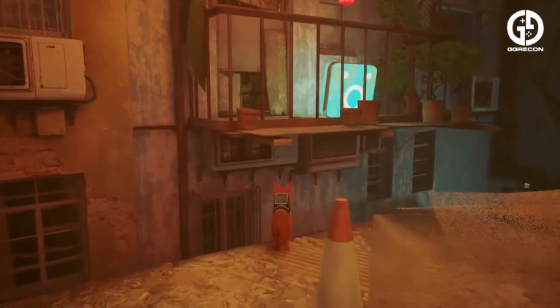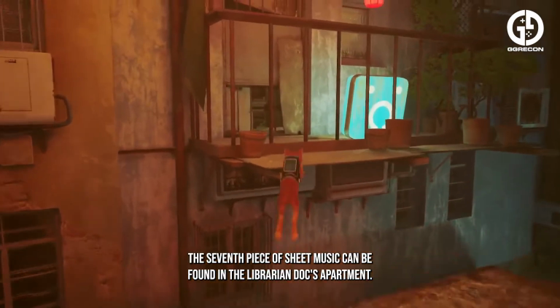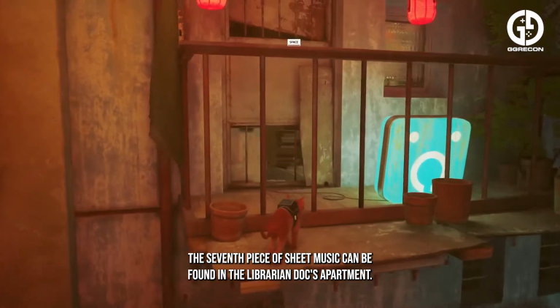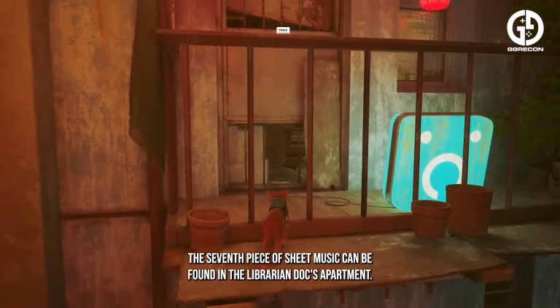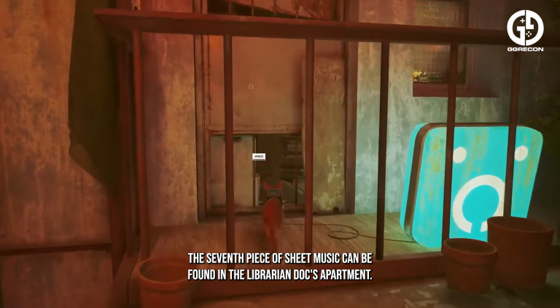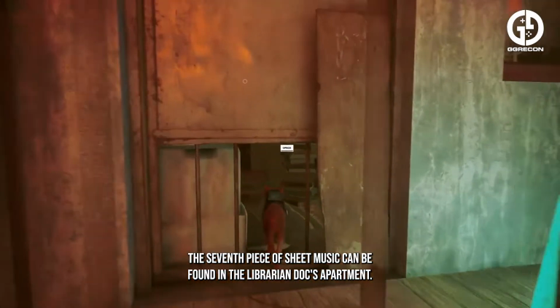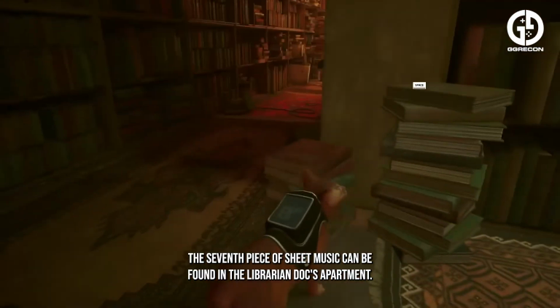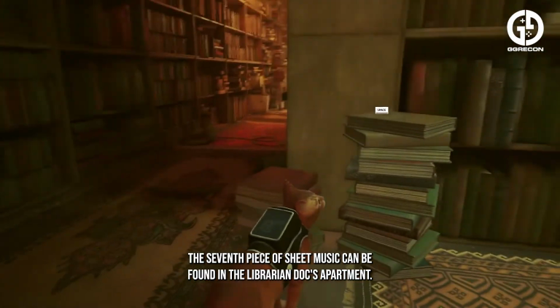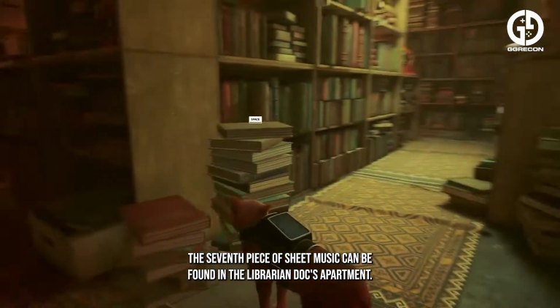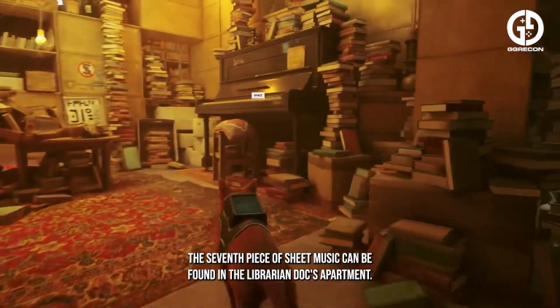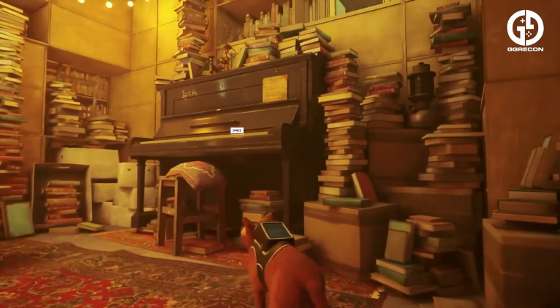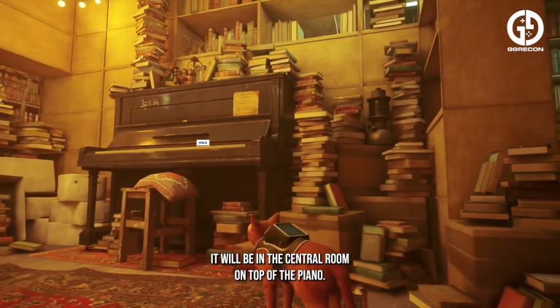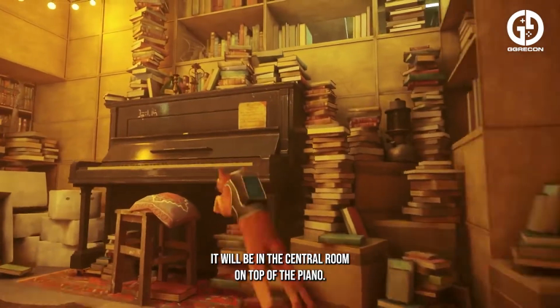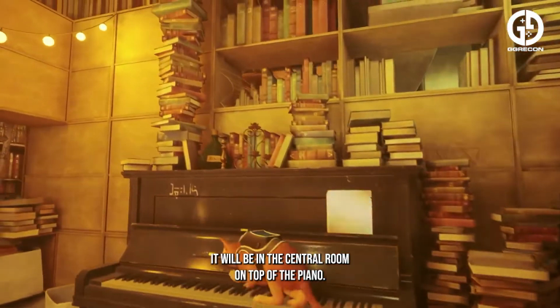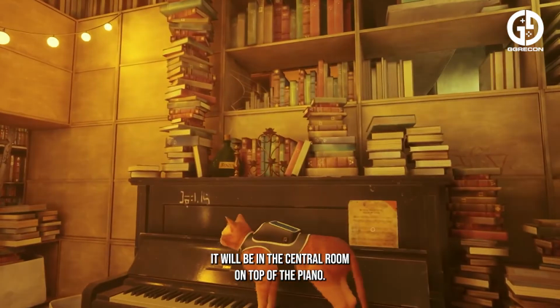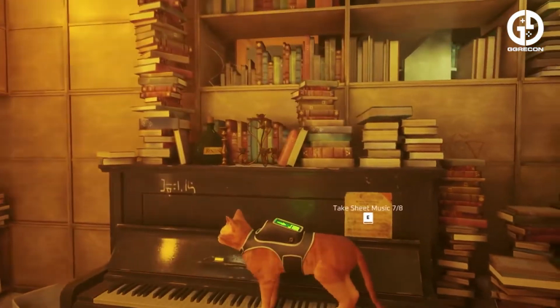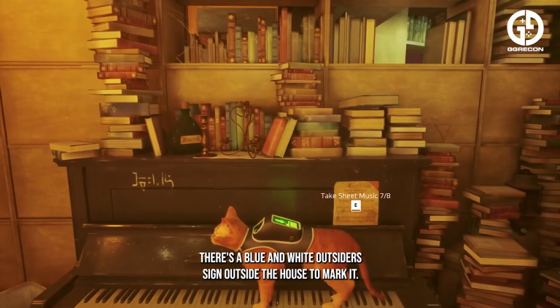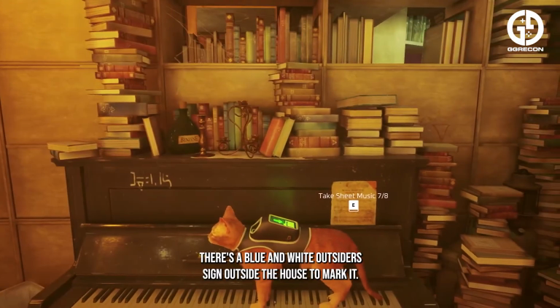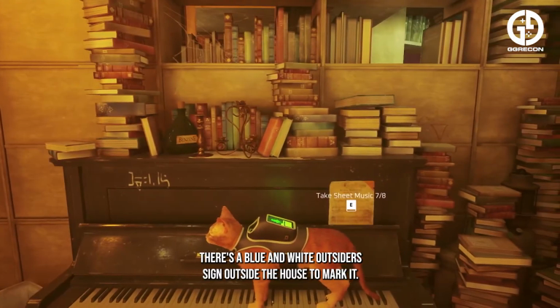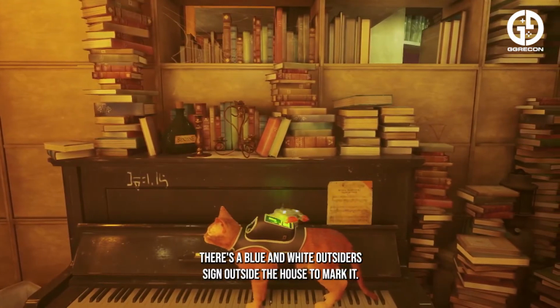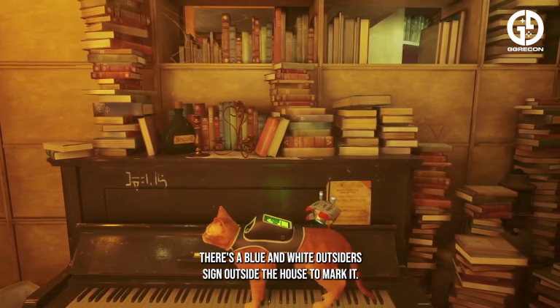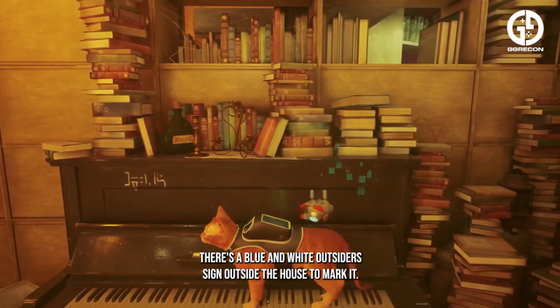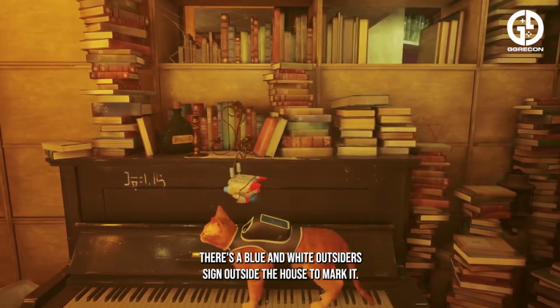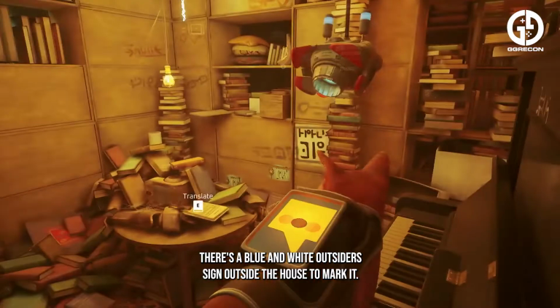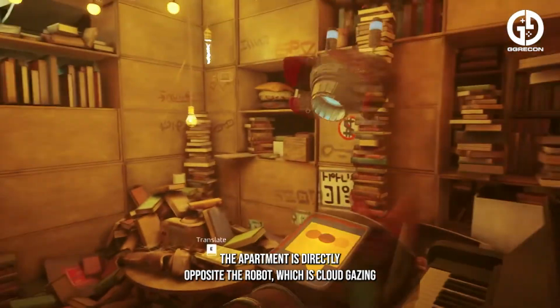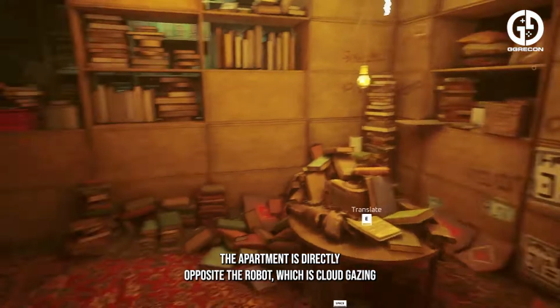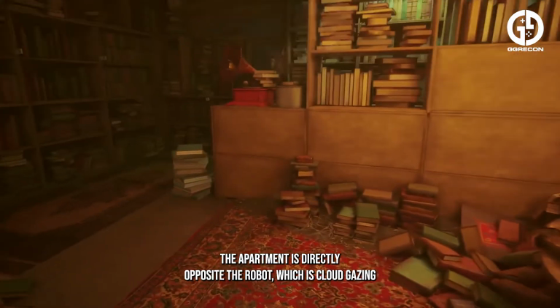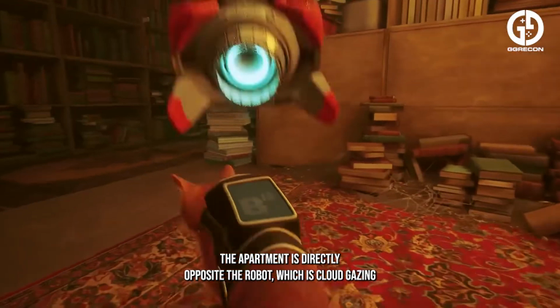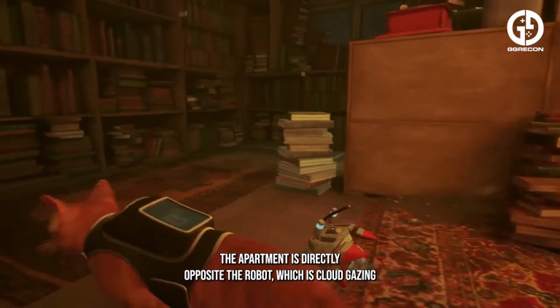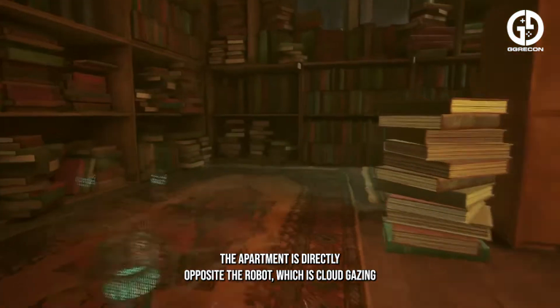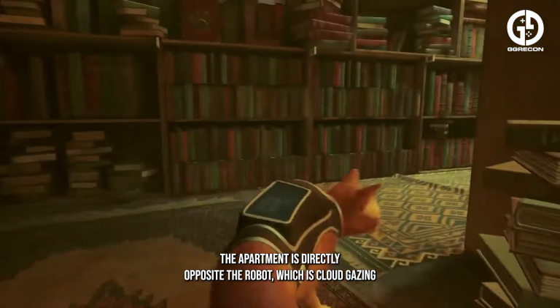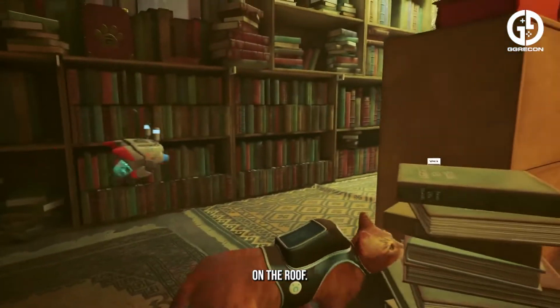The seventh piece of sheet music can be found in the librarian docks apartment, in the central room on top of the piano. There is a blue and white outsider's sign outside the house to mark it, and the apartment is directly opposite the robot which is cloud gazing on the roof.